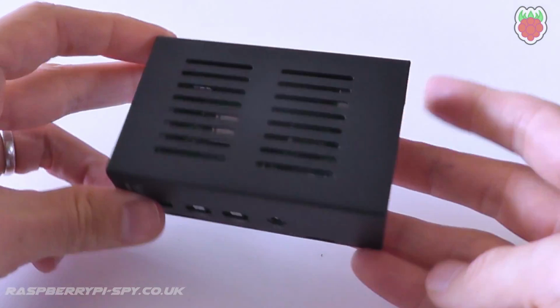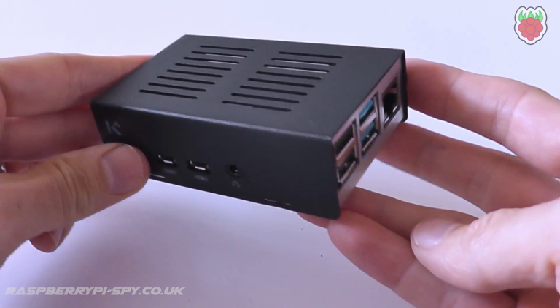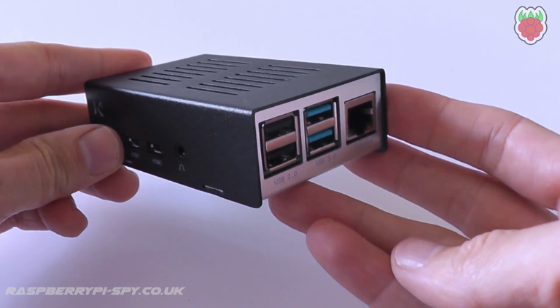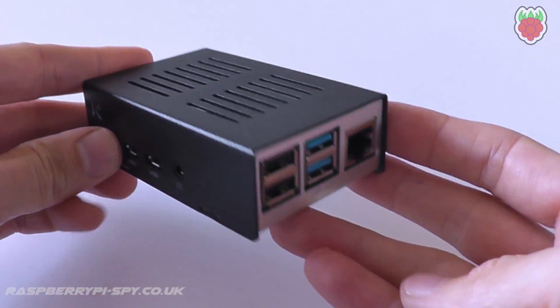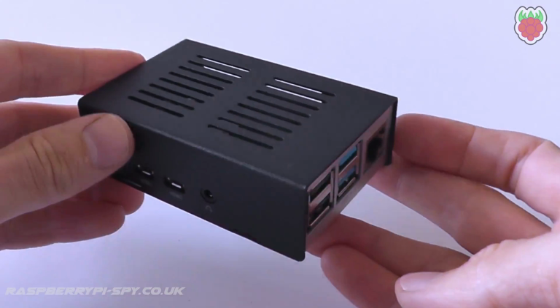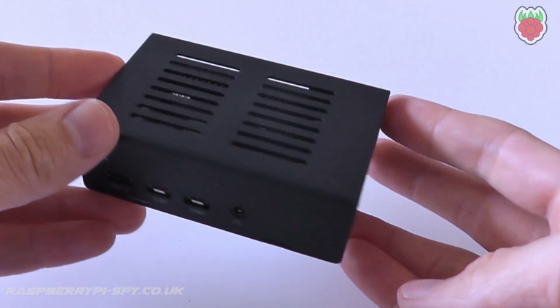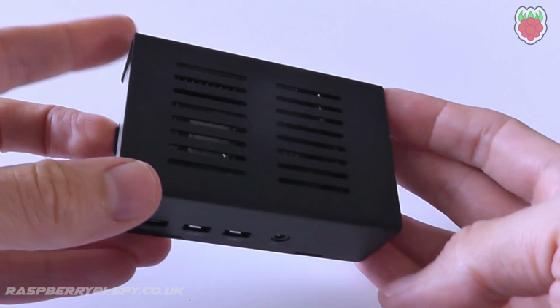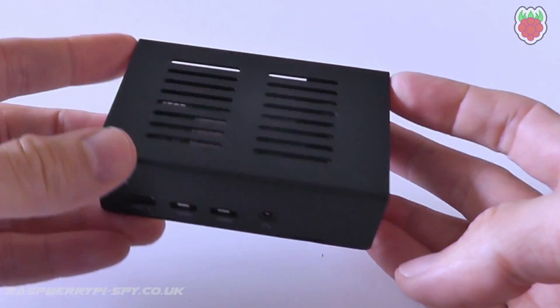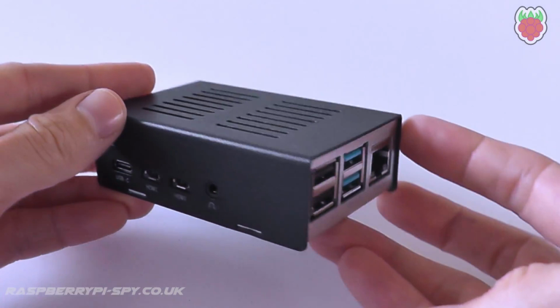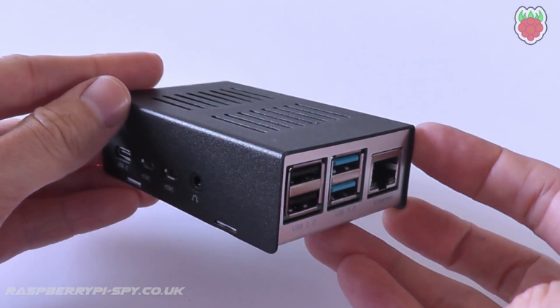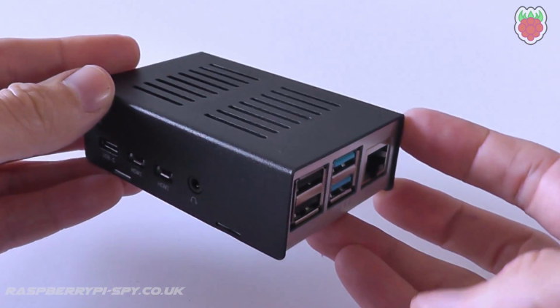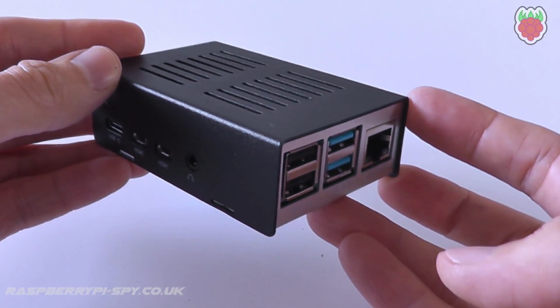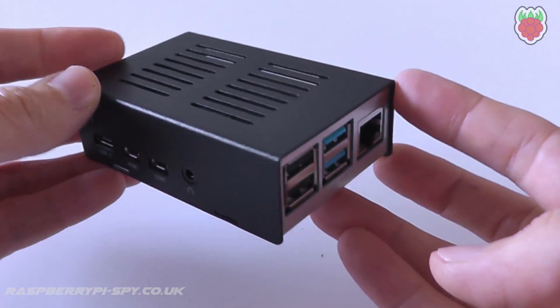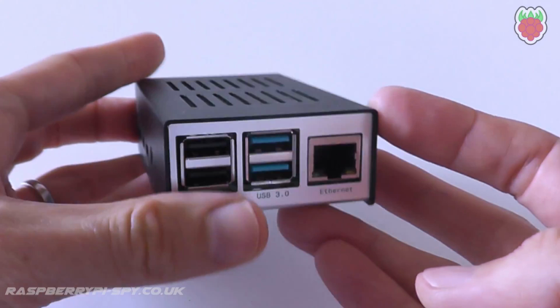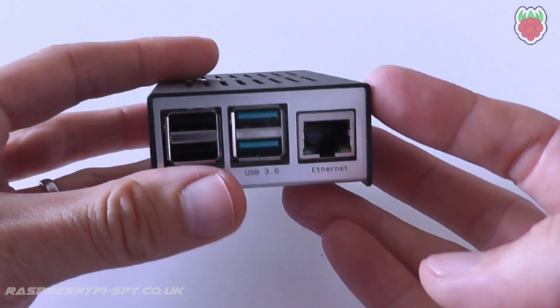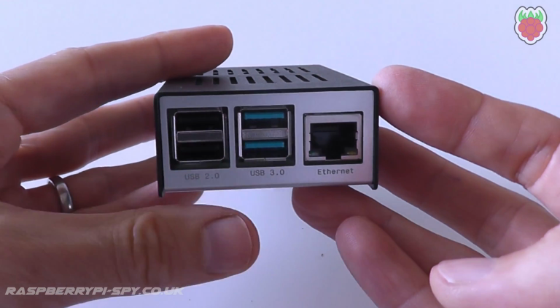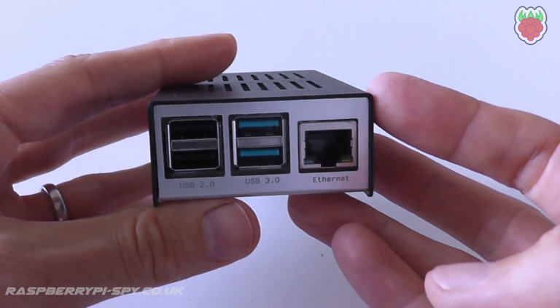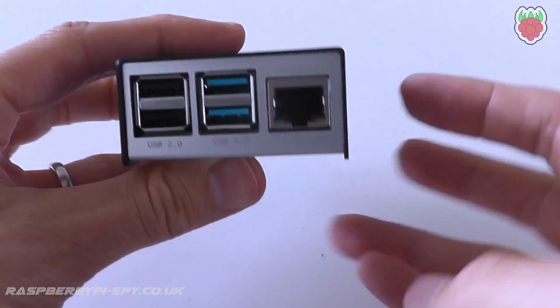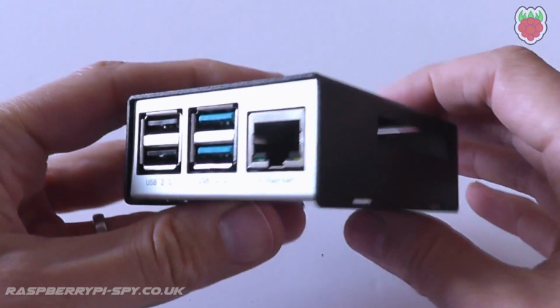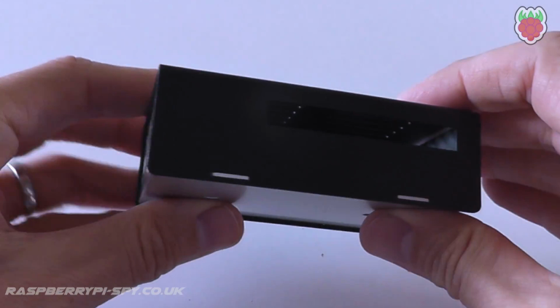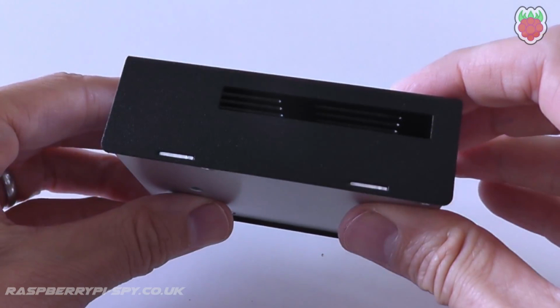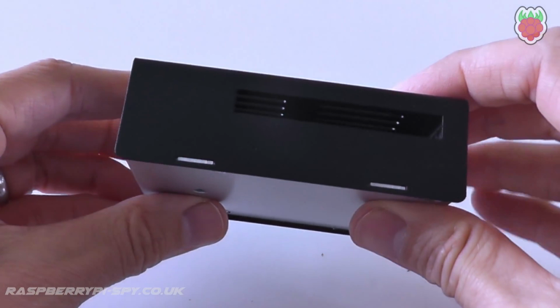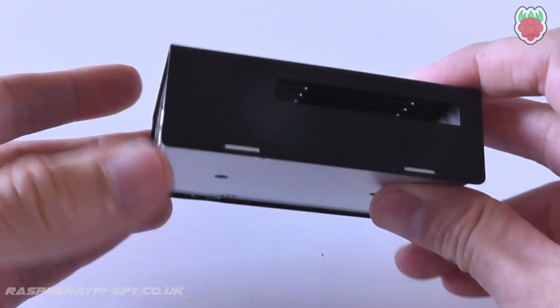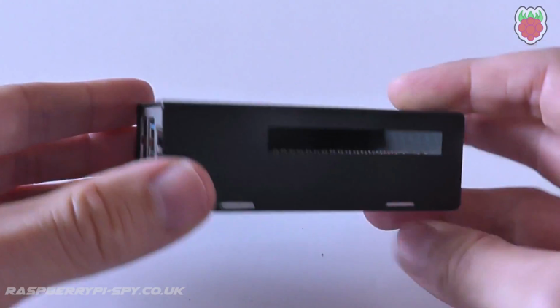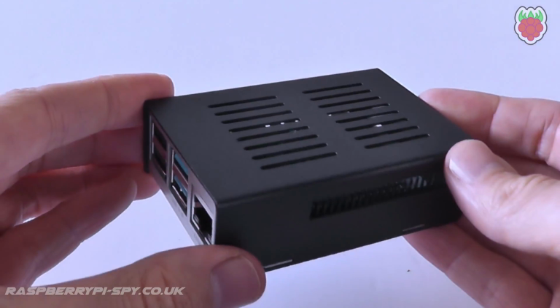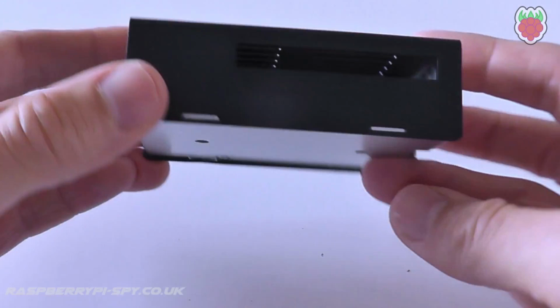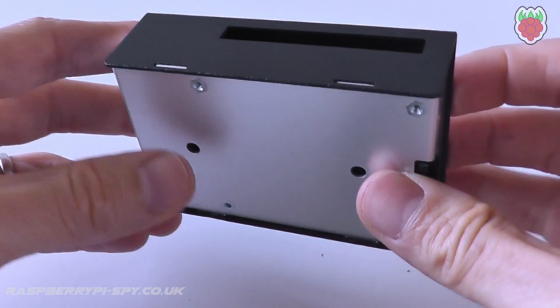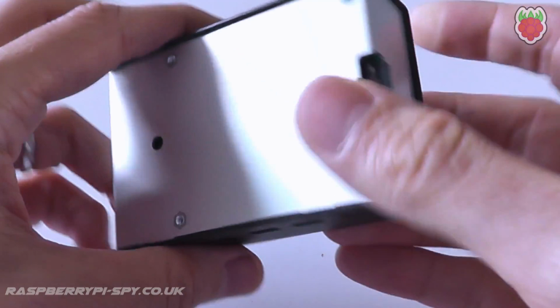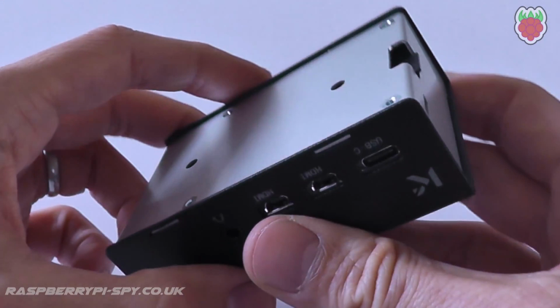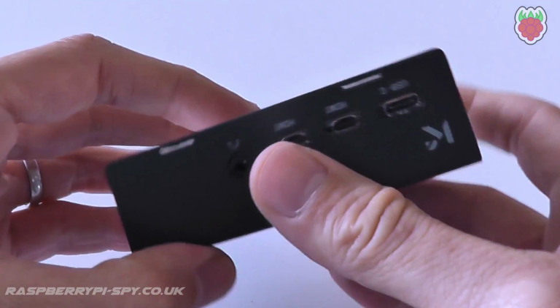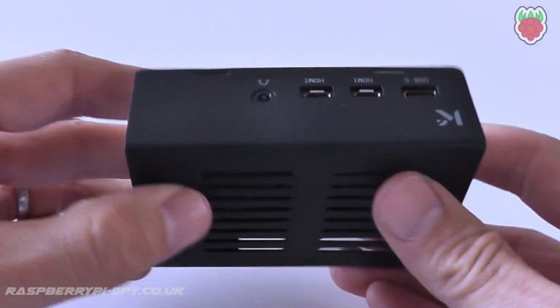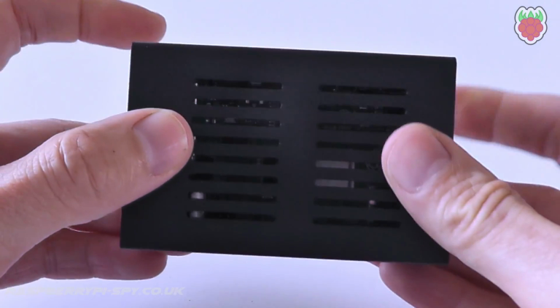The case costs just under 19 euros, which is approximately 21 US dollars or about 17 British pounds. Overall, this is a really nice quality case which will keep your Pi safe from bumps and scratches while looking reasonably high tech.